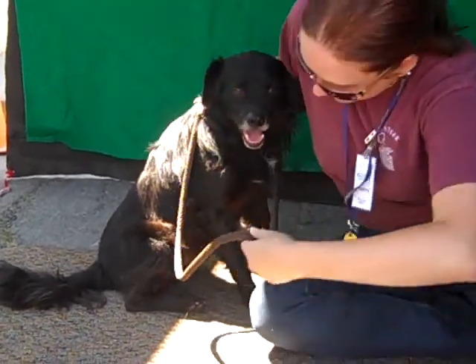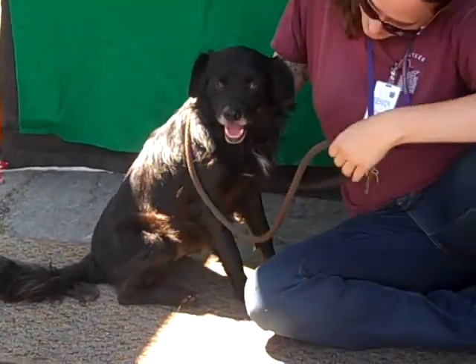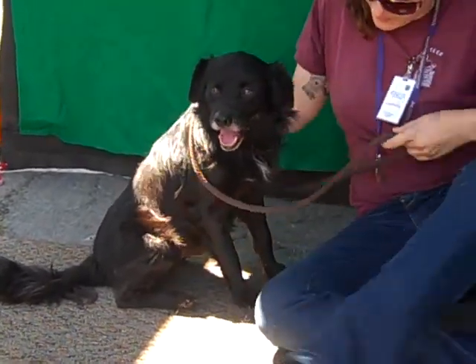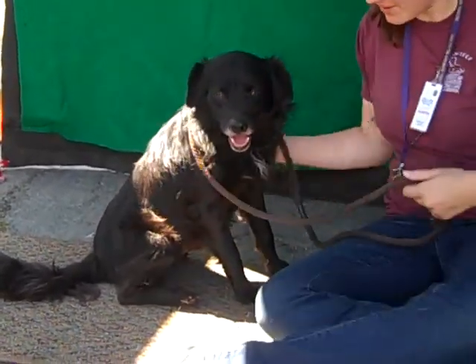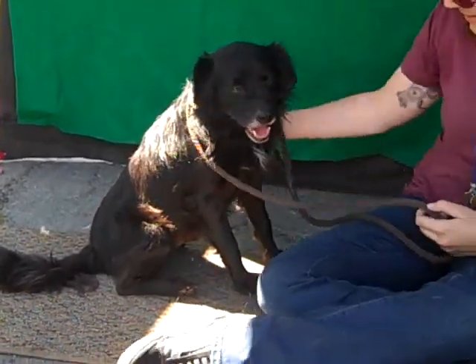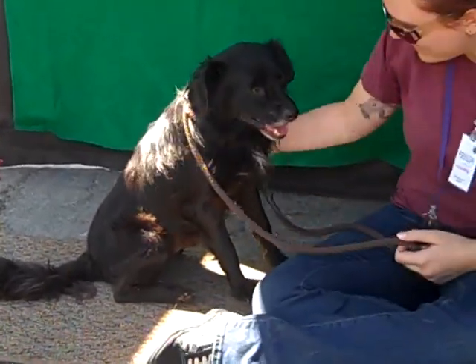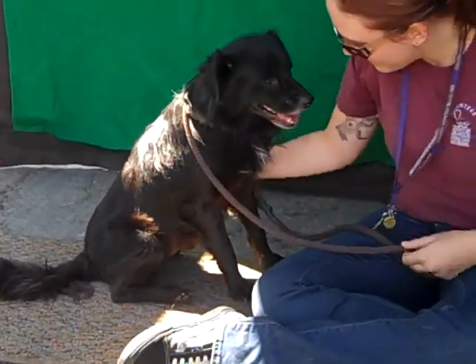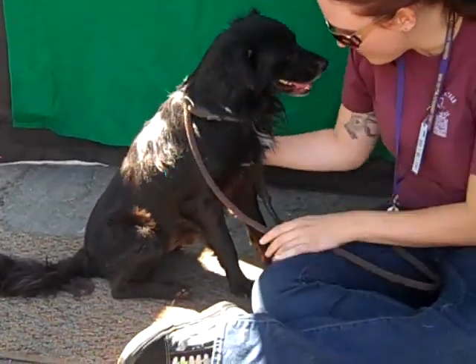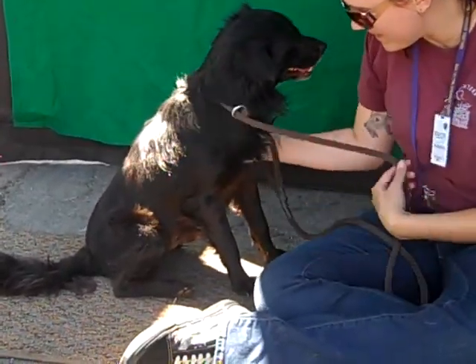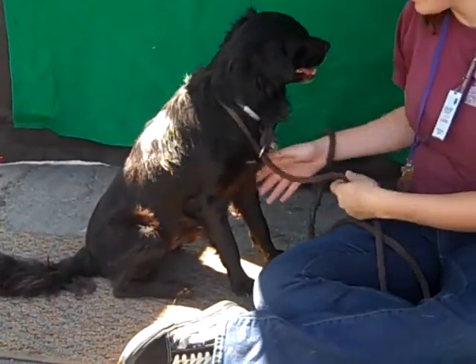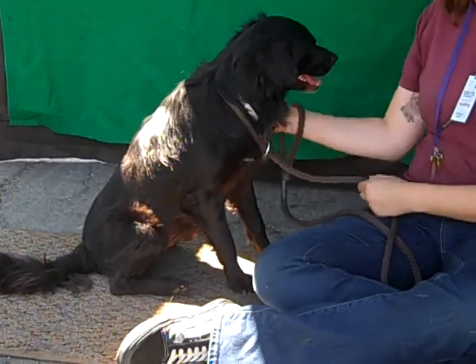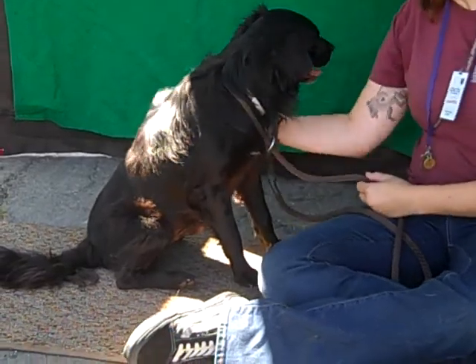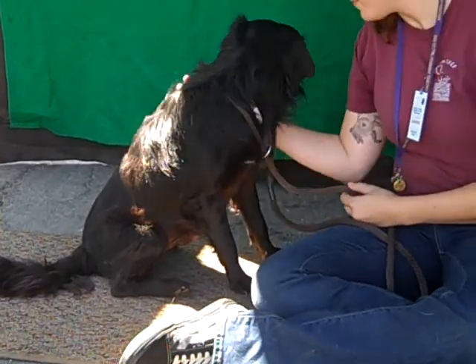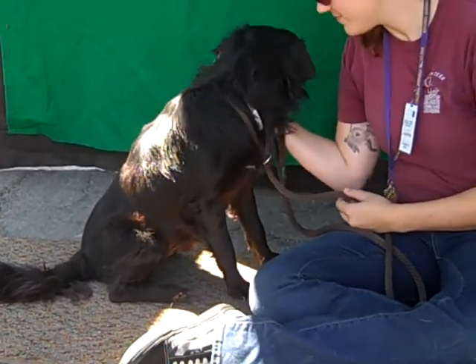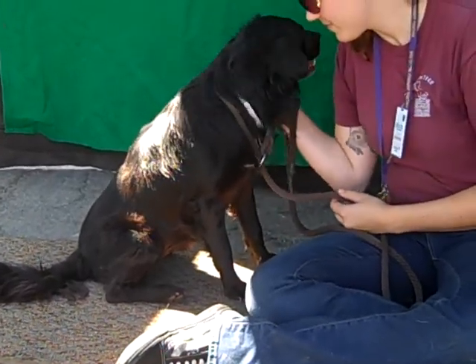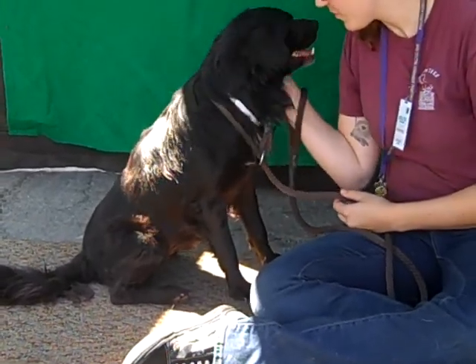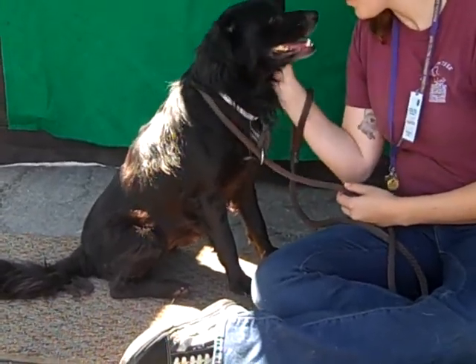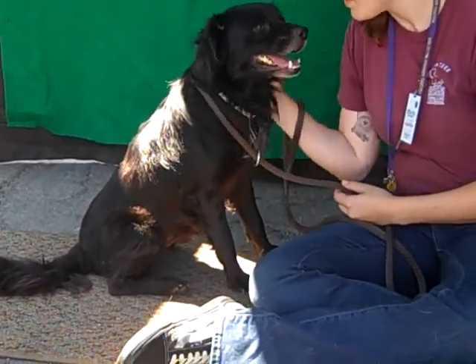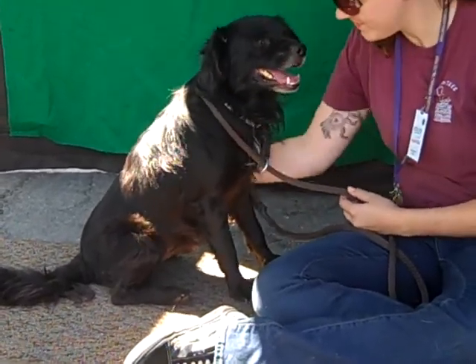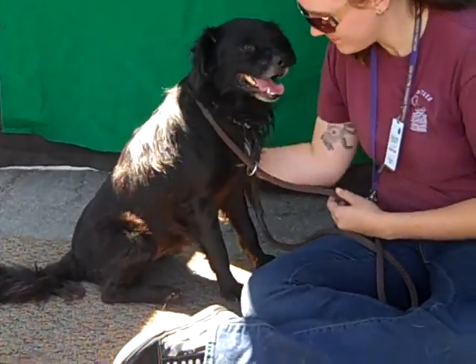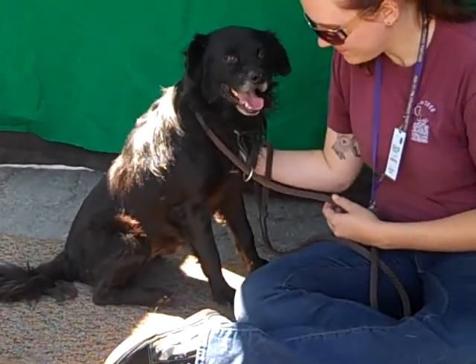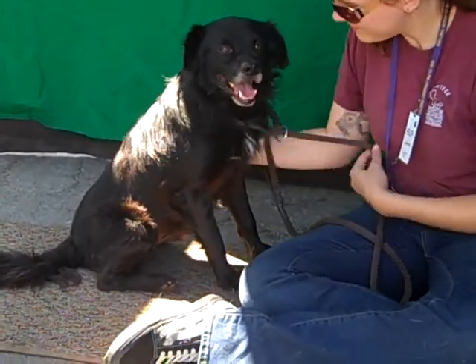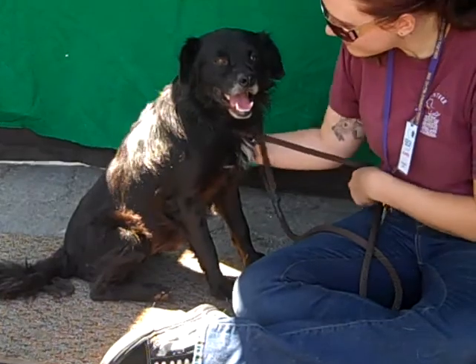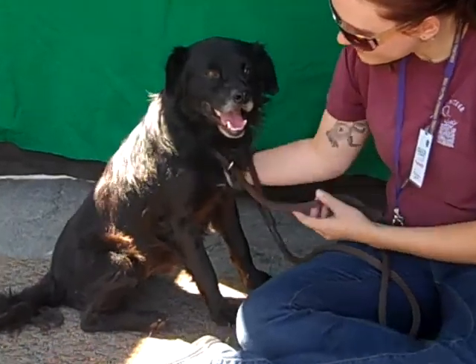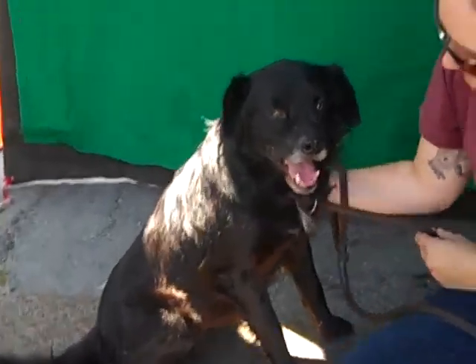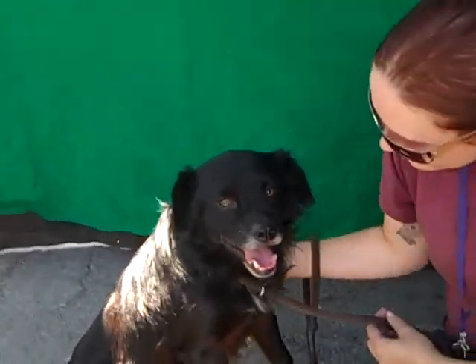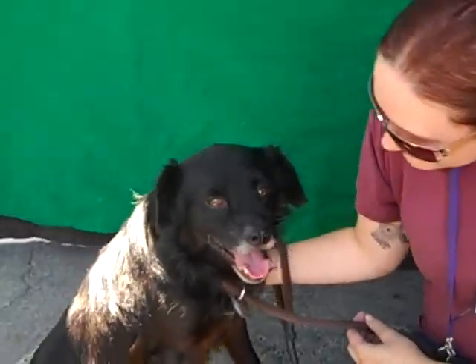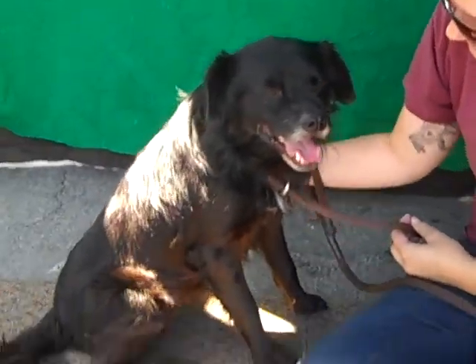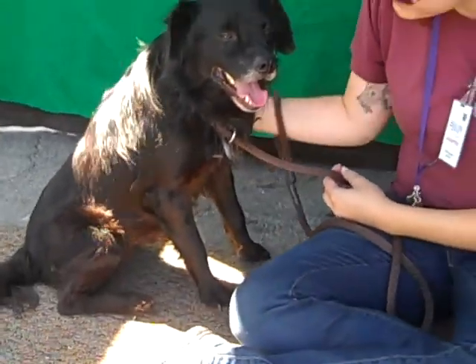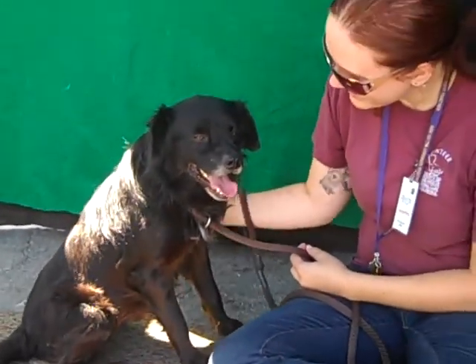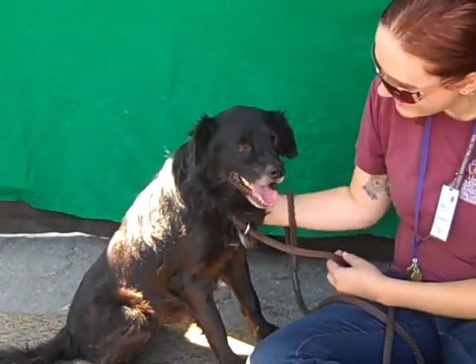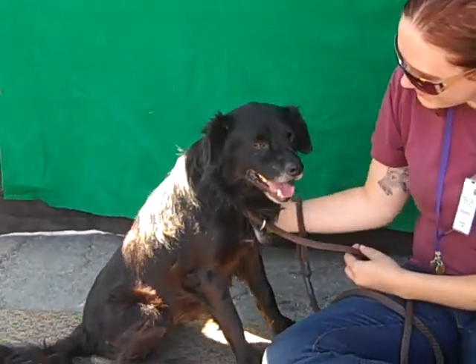A4744631 — Barney is a three-year-old neutered male black field Spaniel mix who arrived here at the Baldwin Park shelter as a stray from Baldwin Park on August 12th. I cannot believe this dog is still here. He is totally awesome.